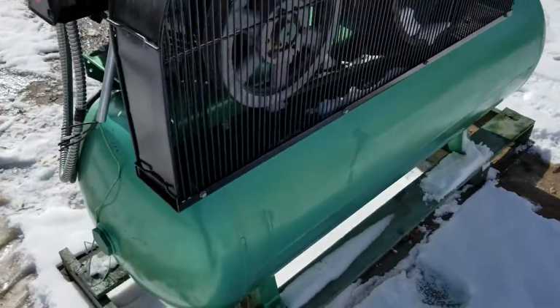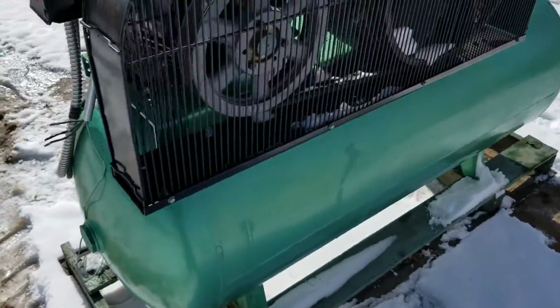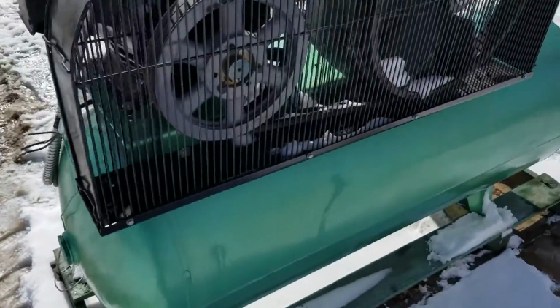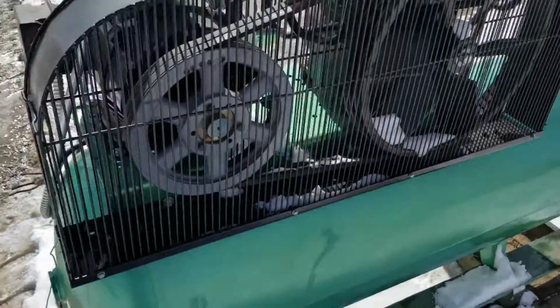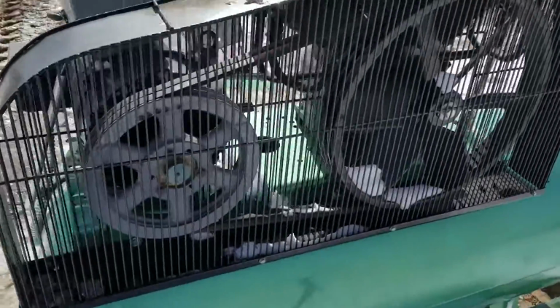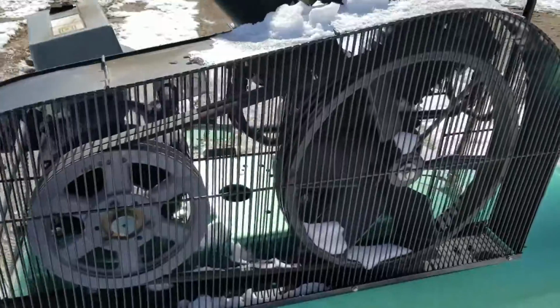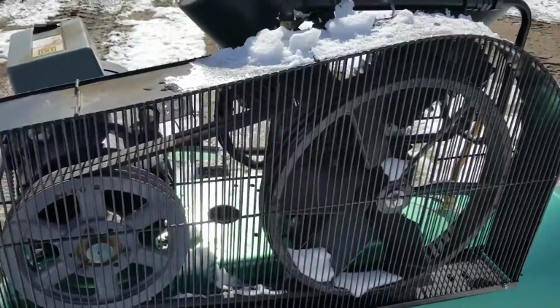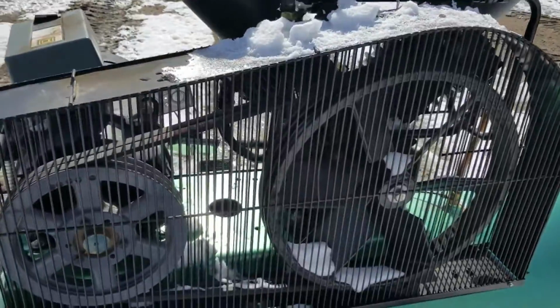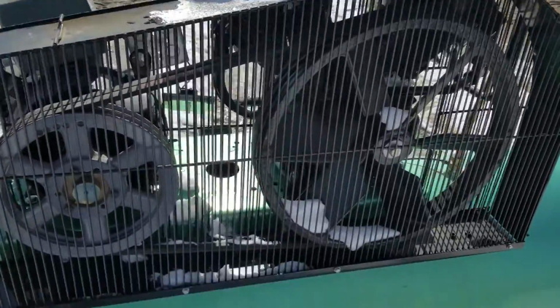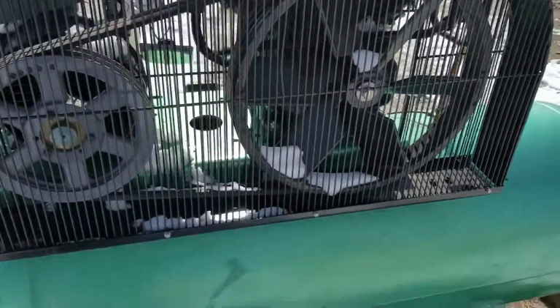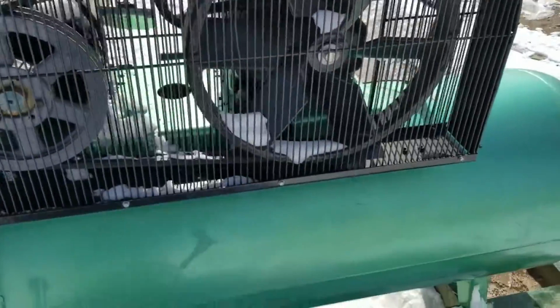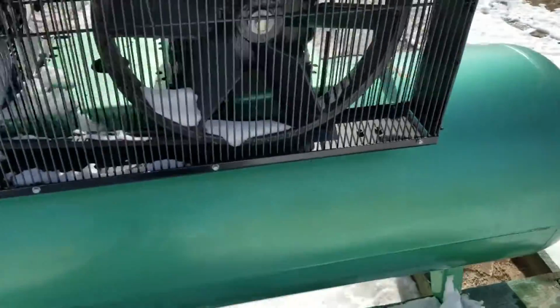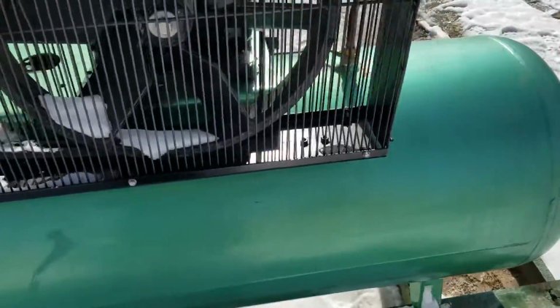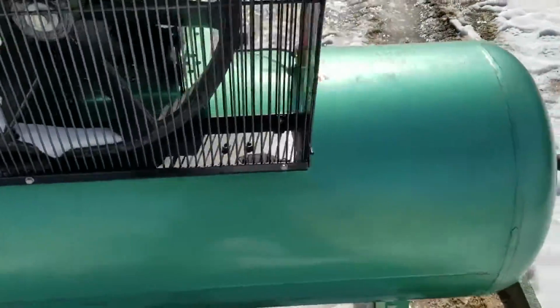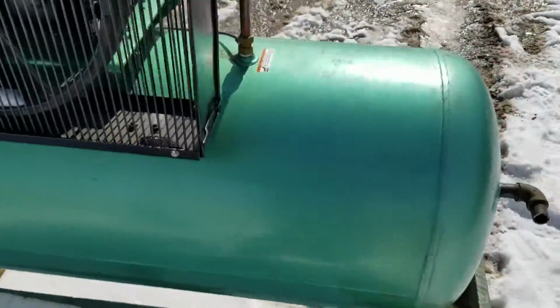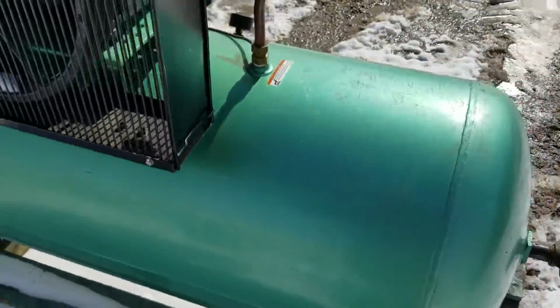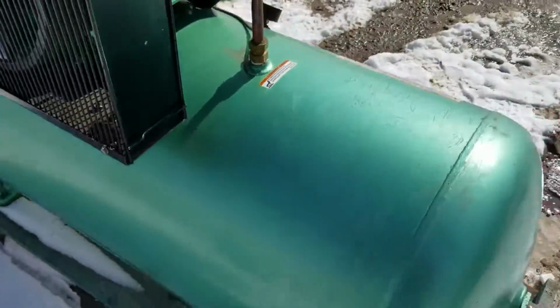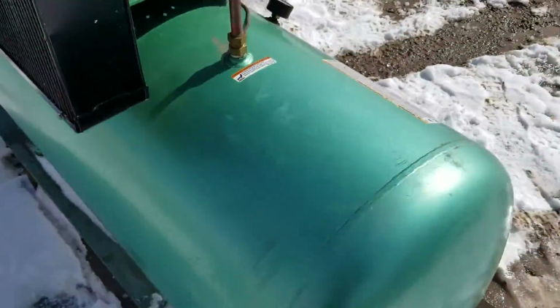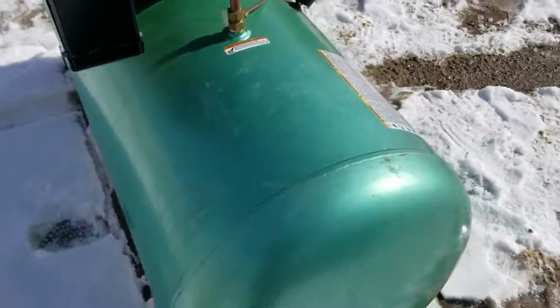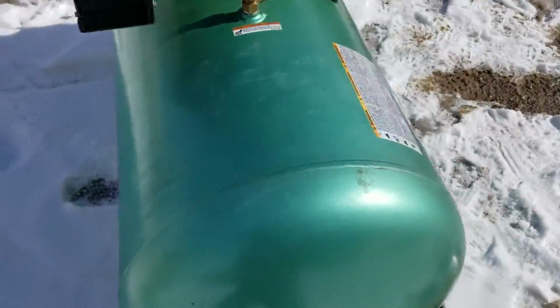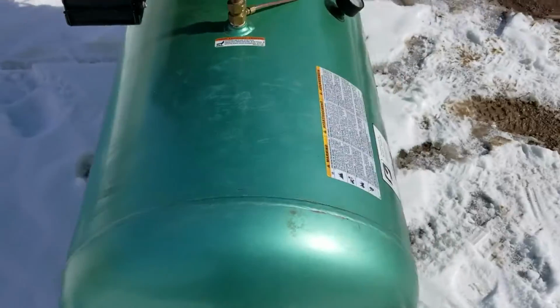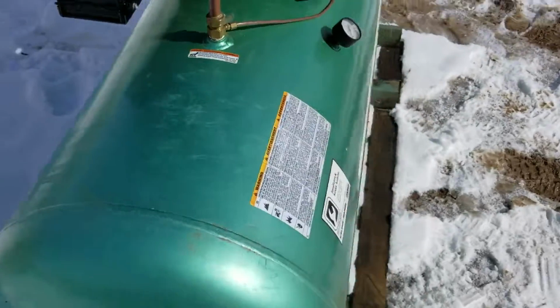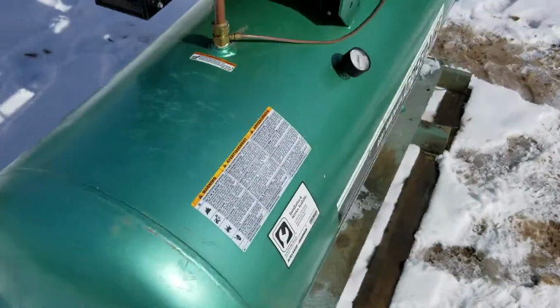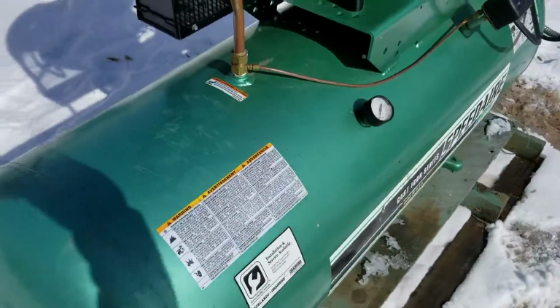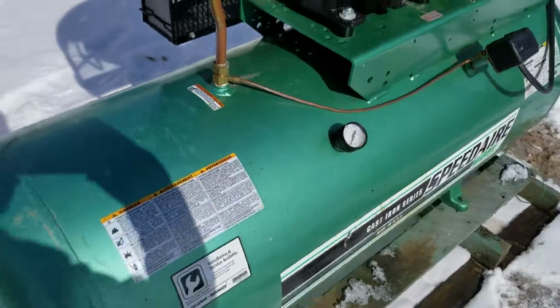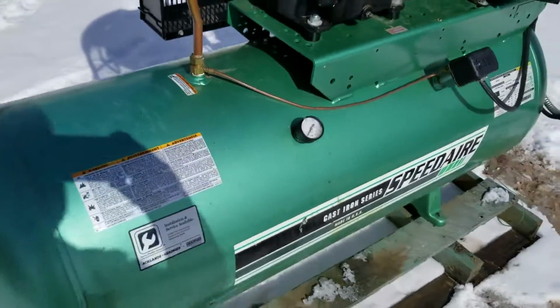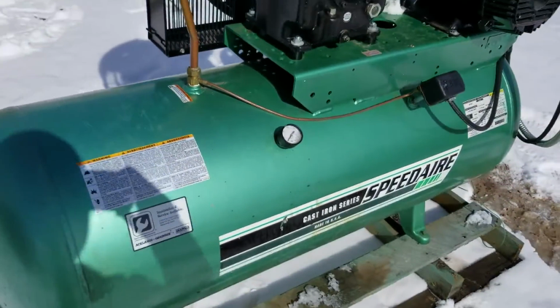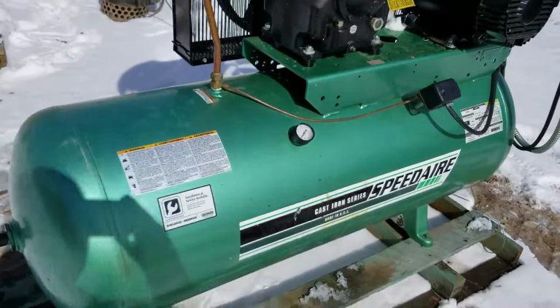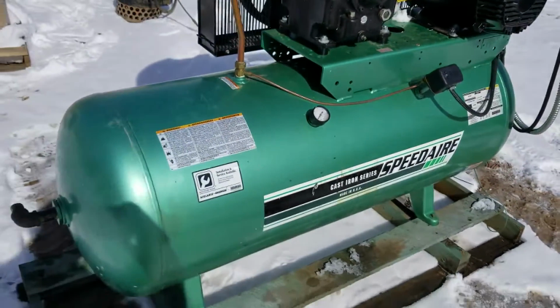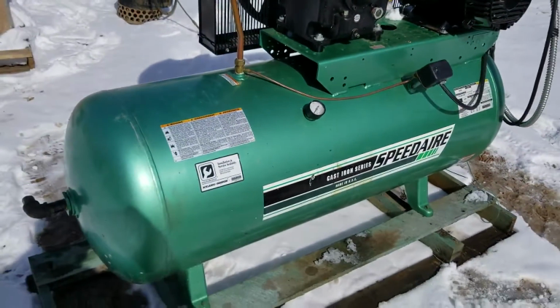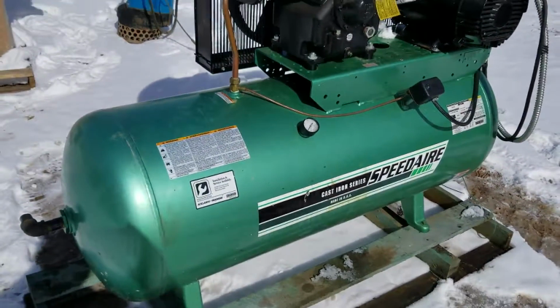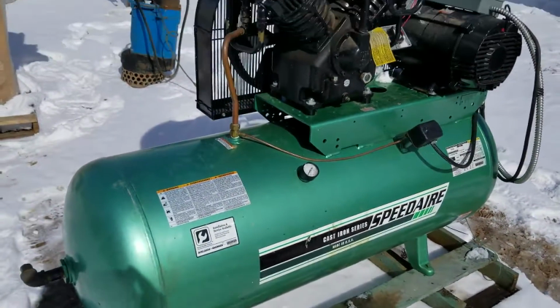We are going to sell this unit on auction. It's not hooked up so I can't show you it working, but it does work. It was just a takeout — it's not needed here and we're going to sell it.